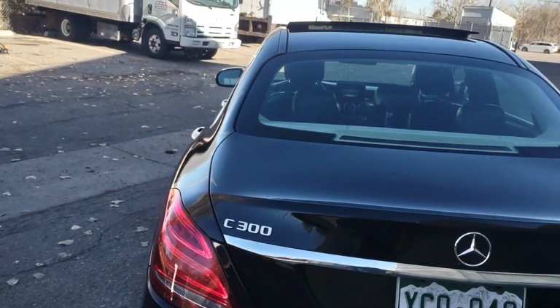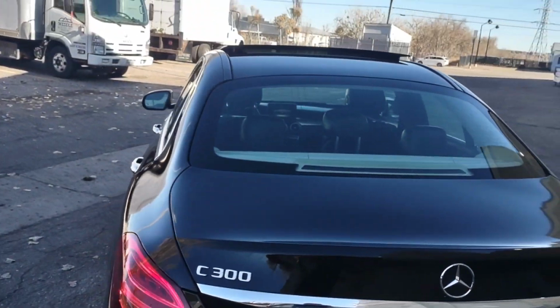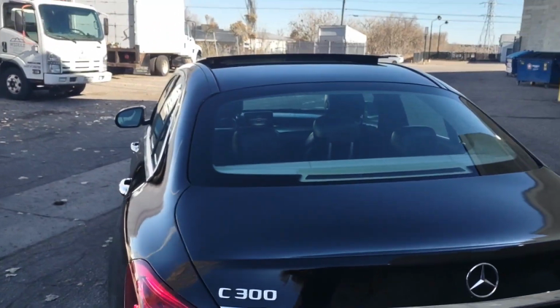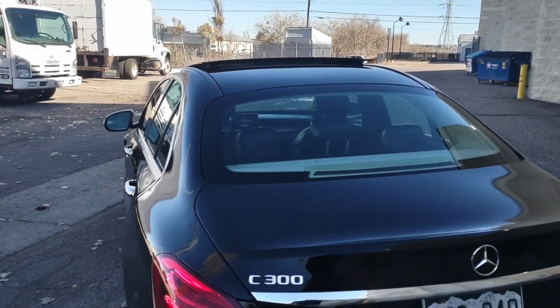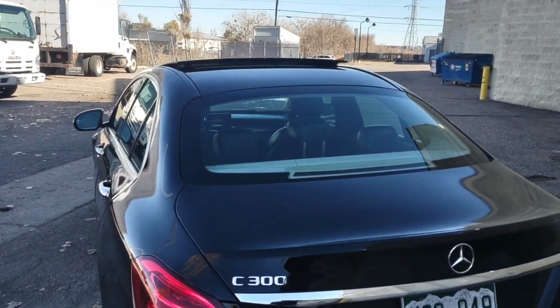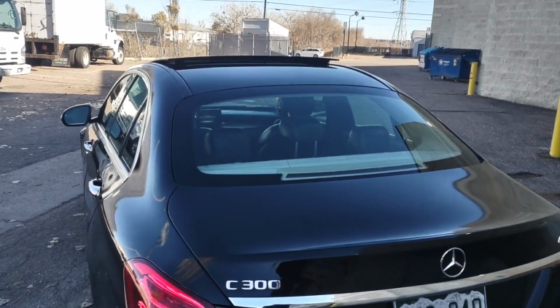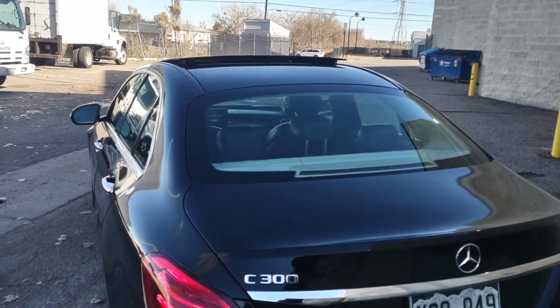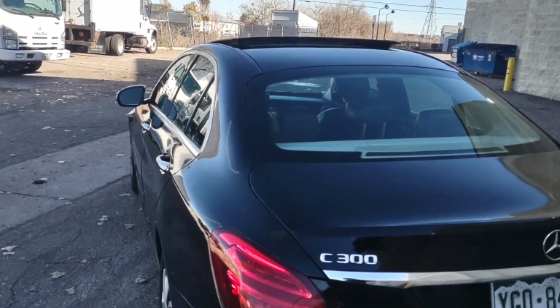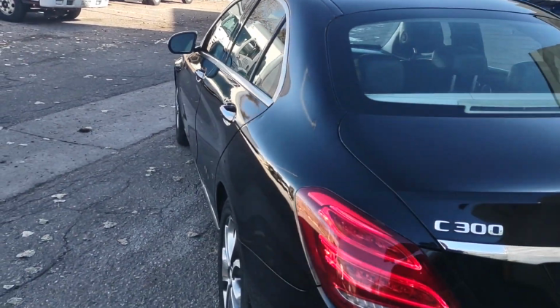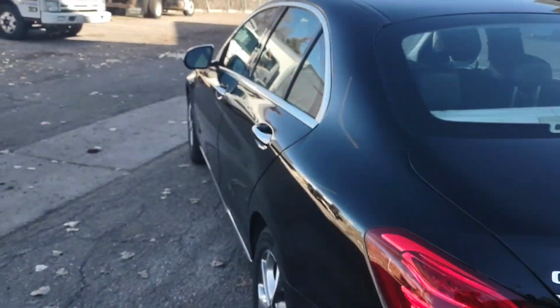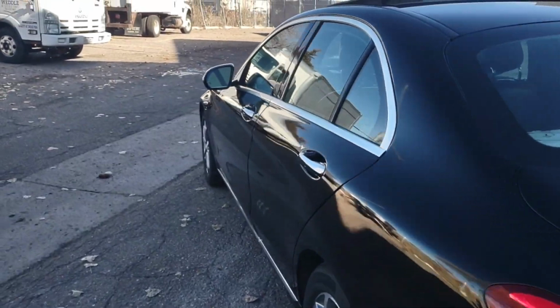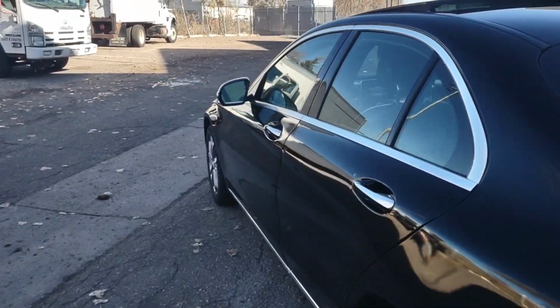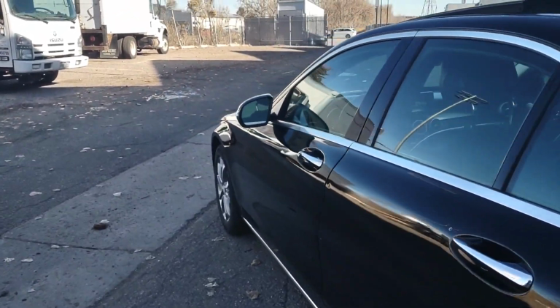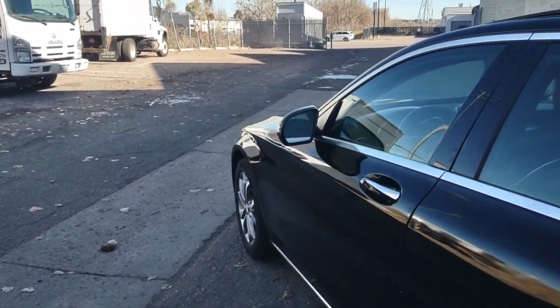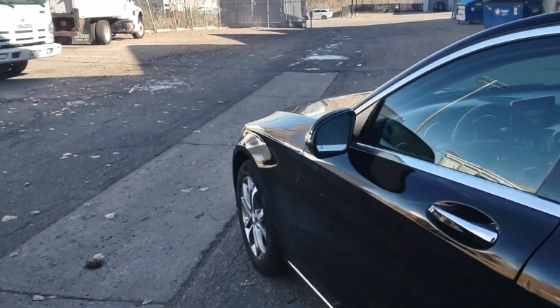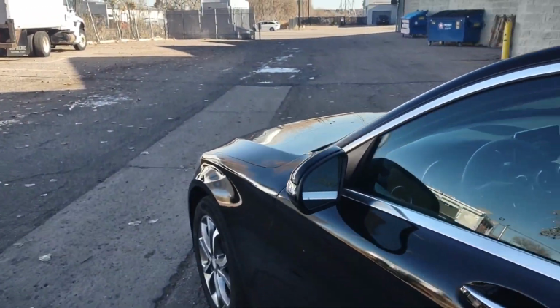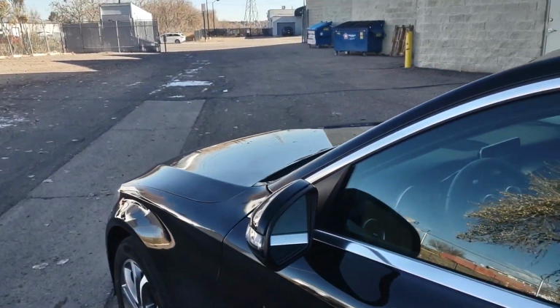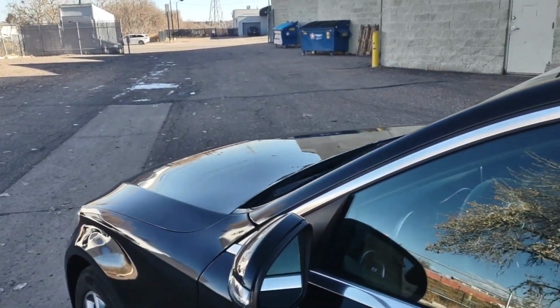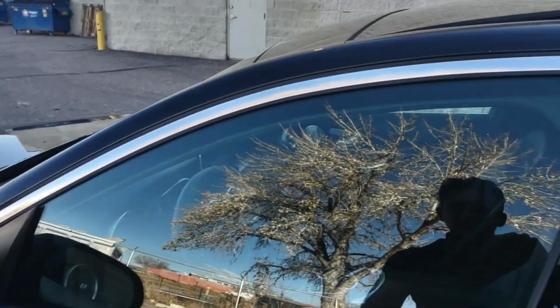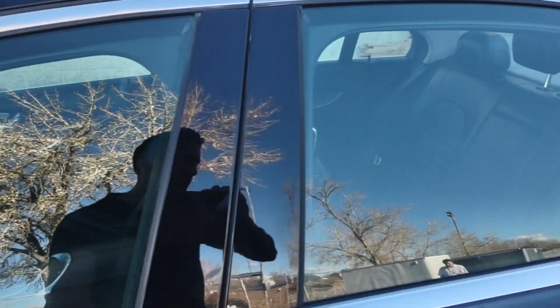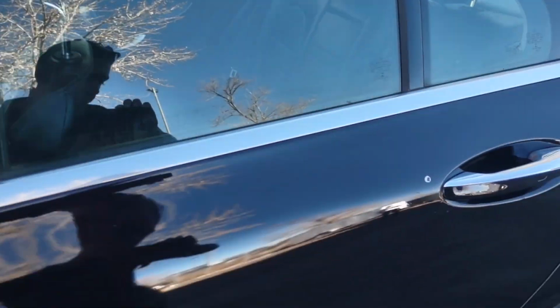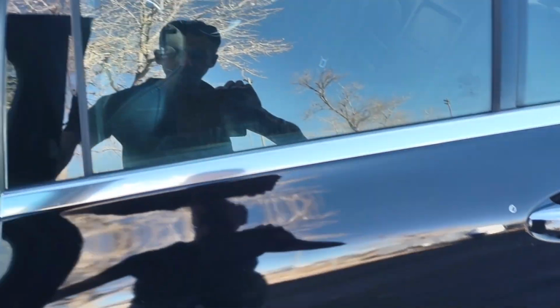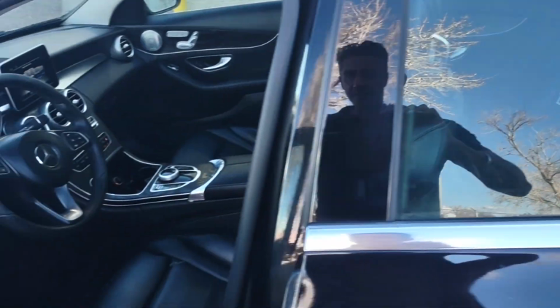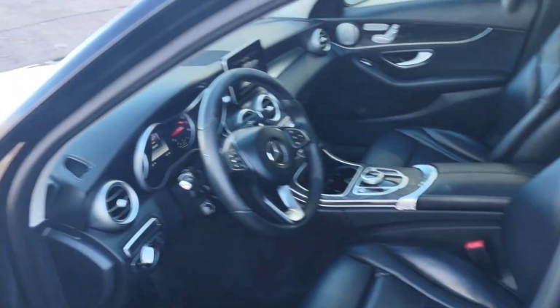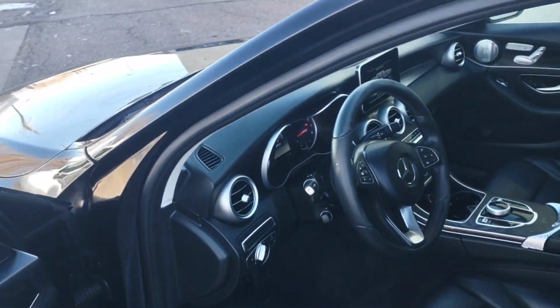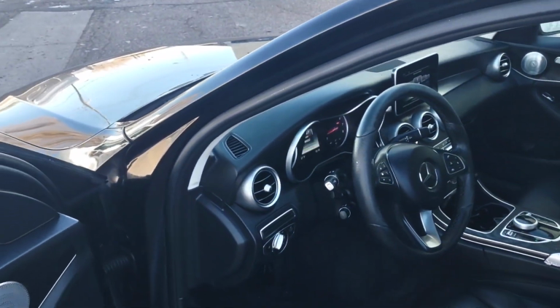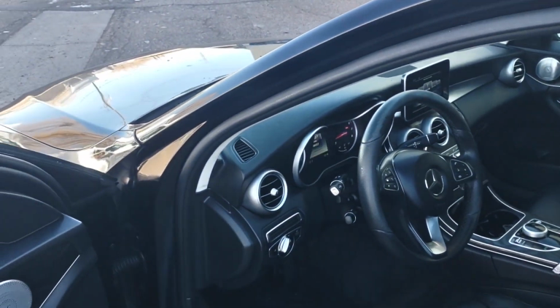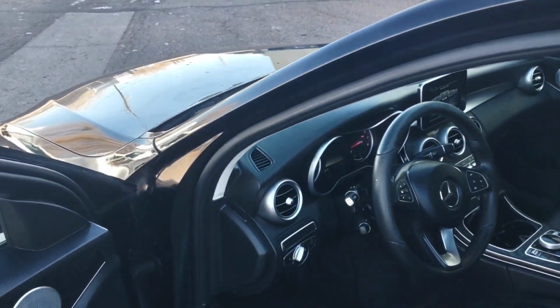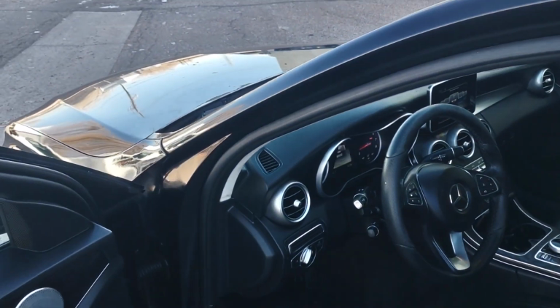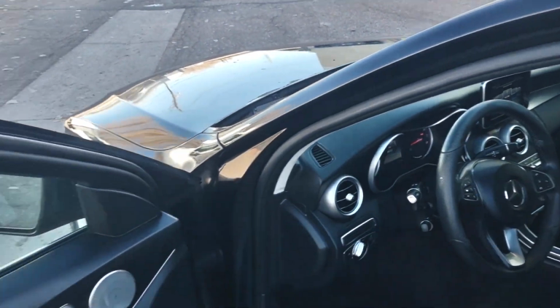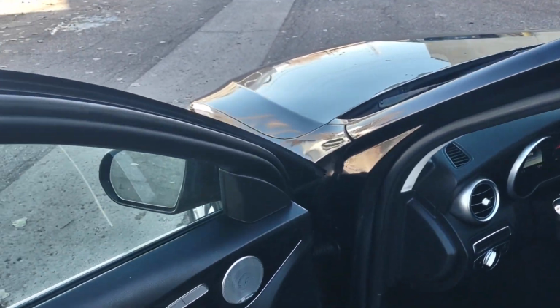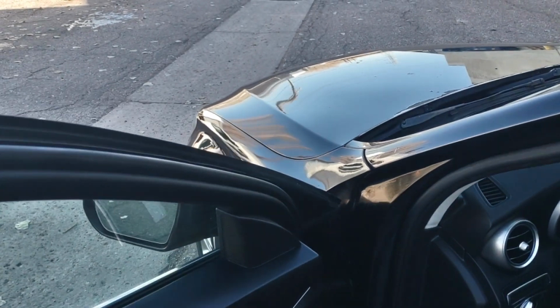The roof has no hail damage, the trunk is great, and this side of the body is also in good condition. The tires are pretty new — still have probably about 75 to 80% life left on them.